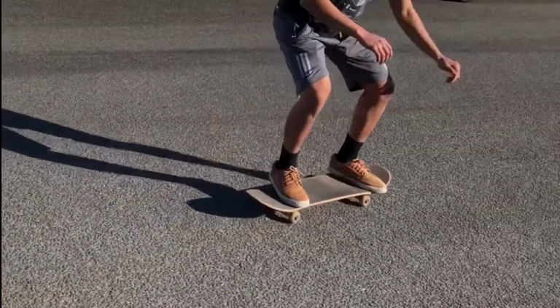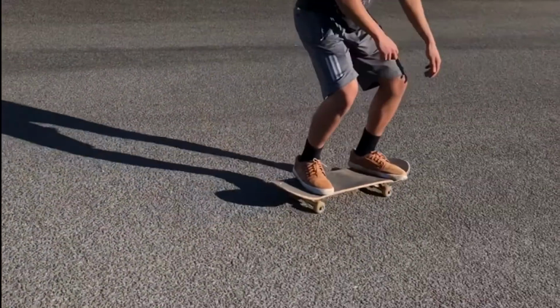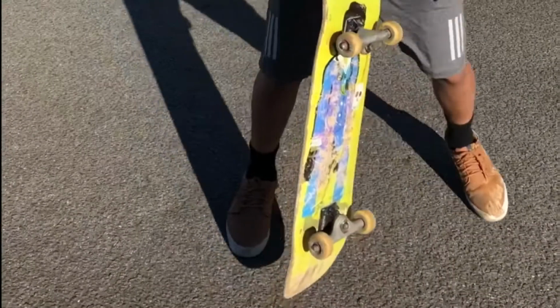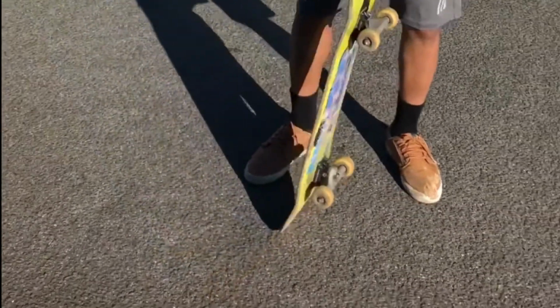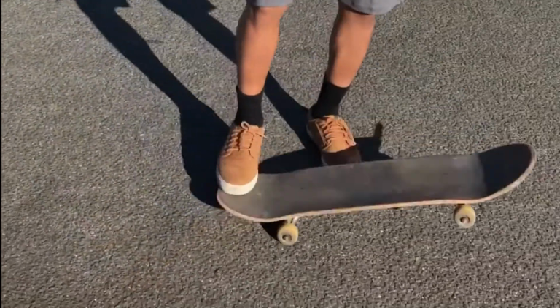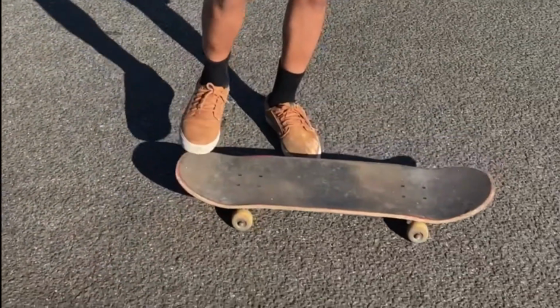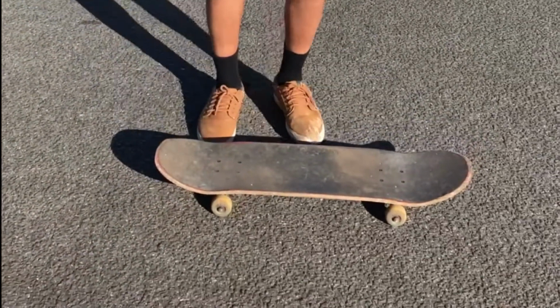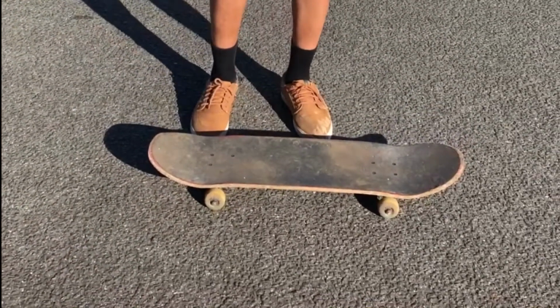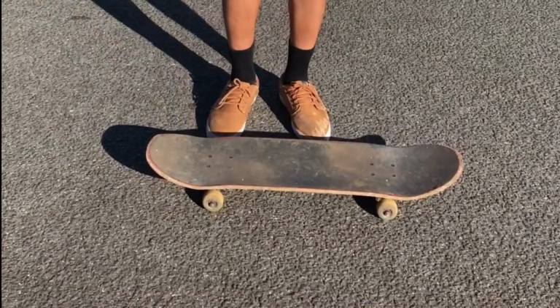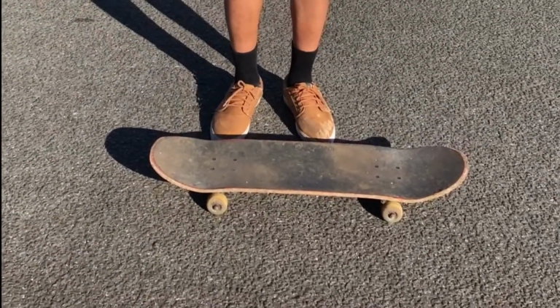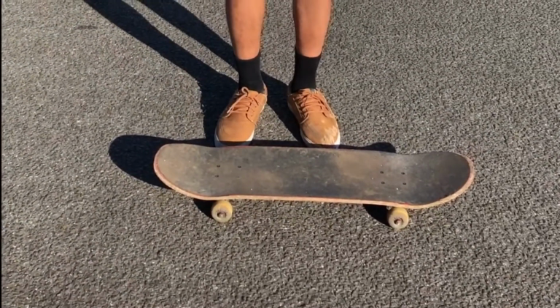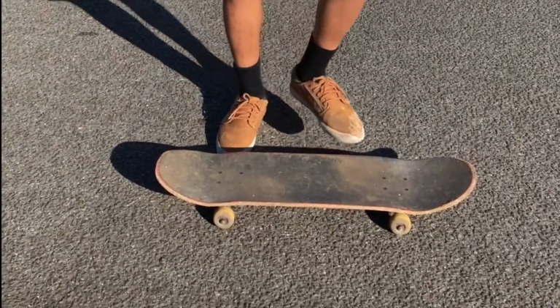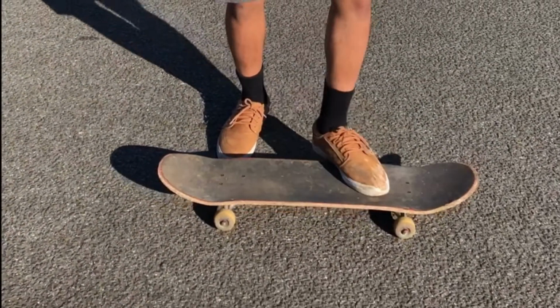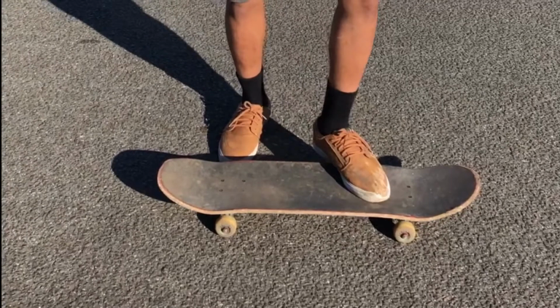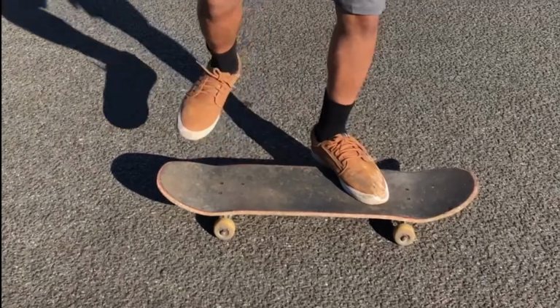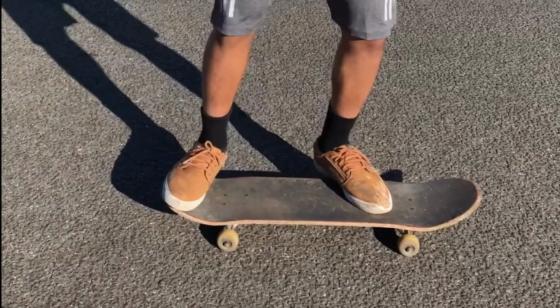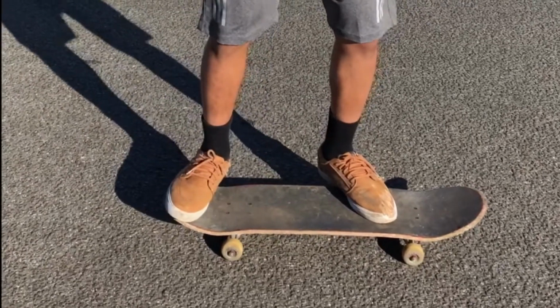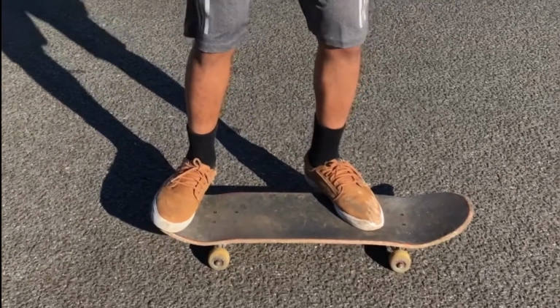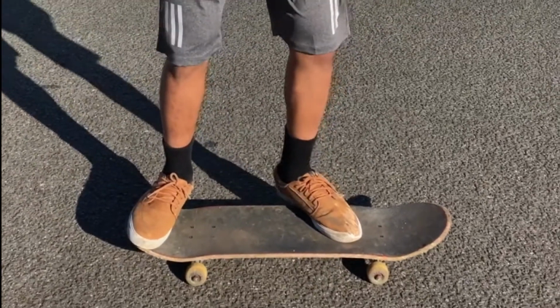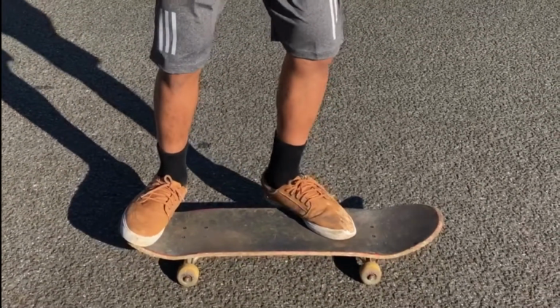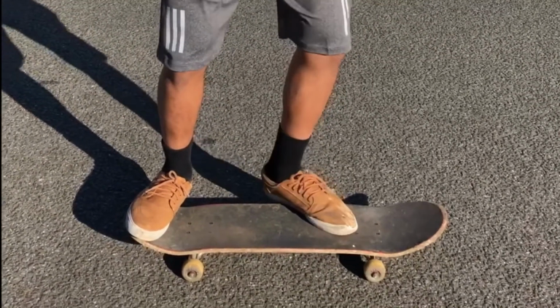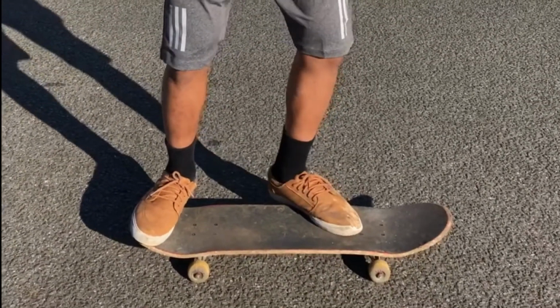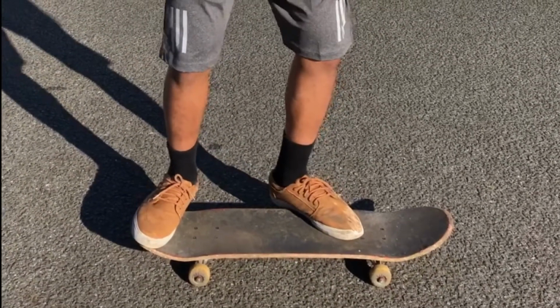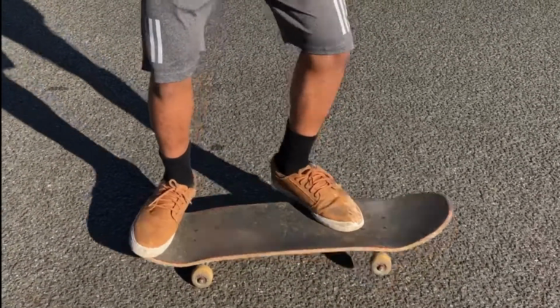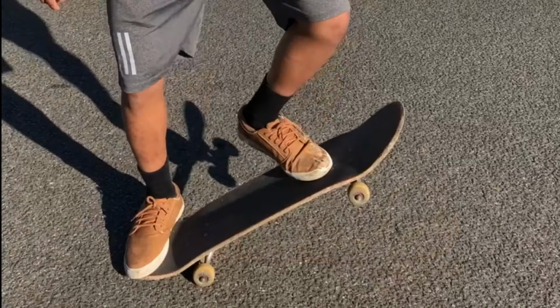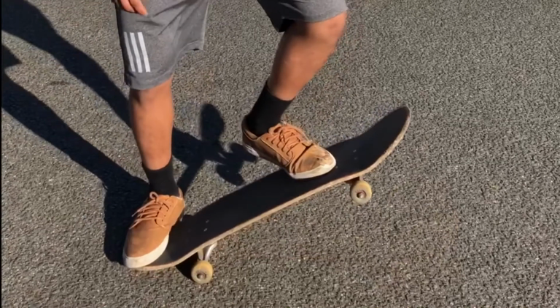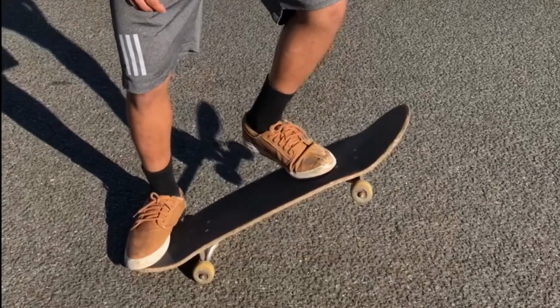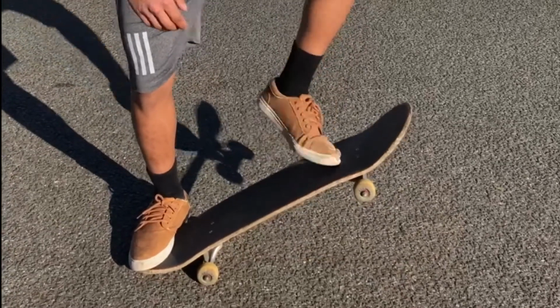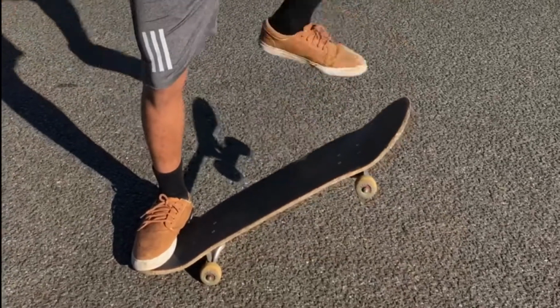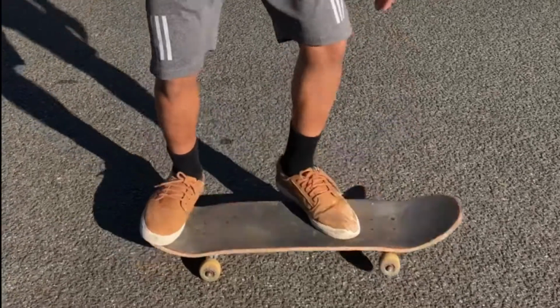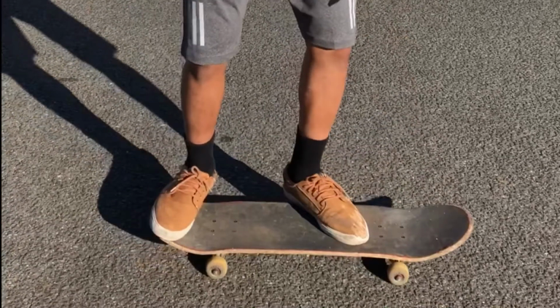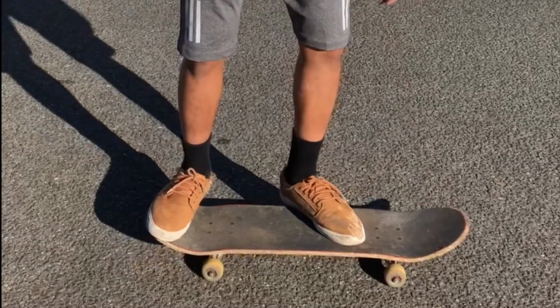So, to do the kickflip, you gotta put your feet like this. I like to put it like this, so that when I jump up, I can flick this off to the side.